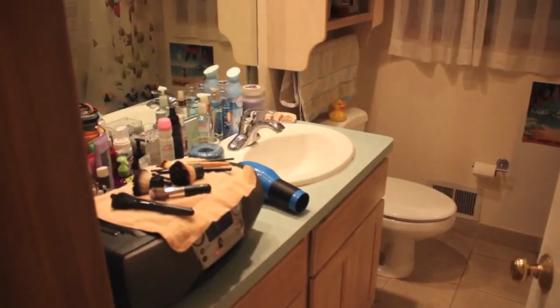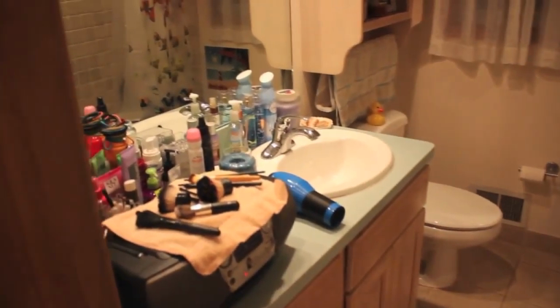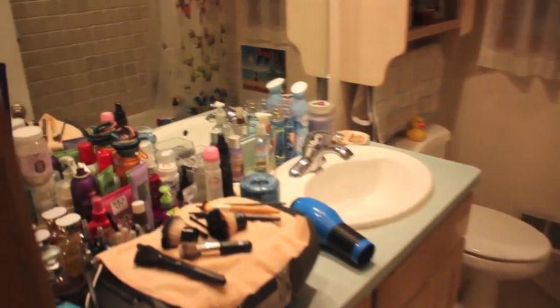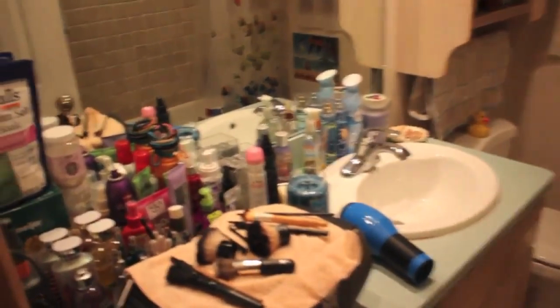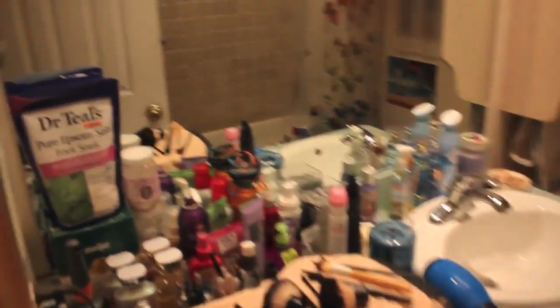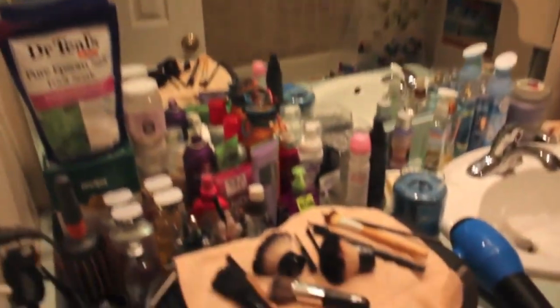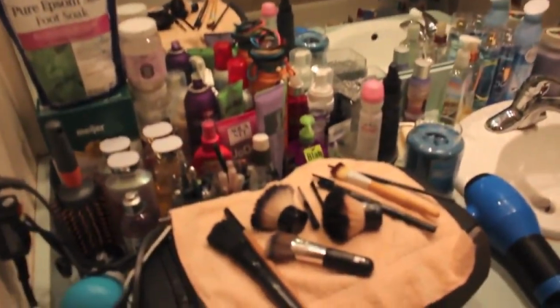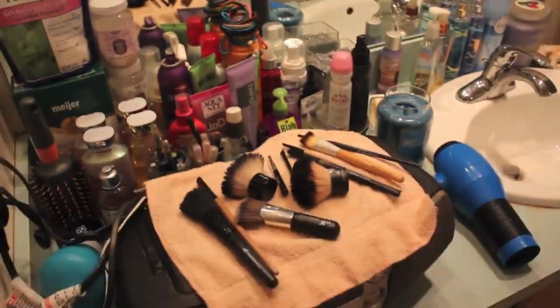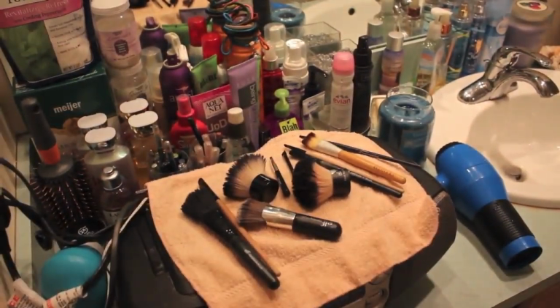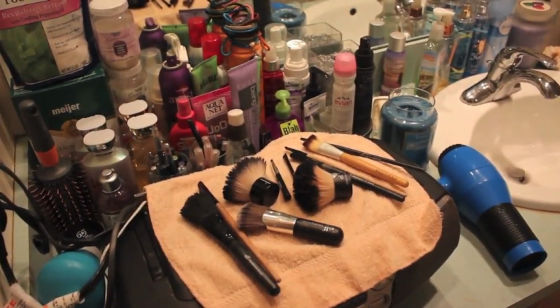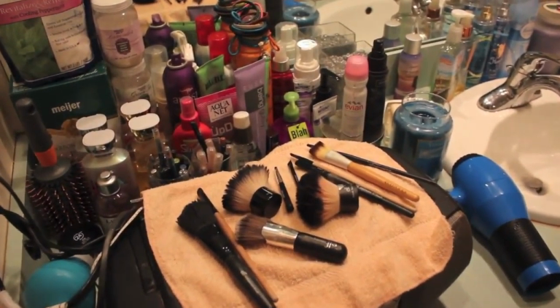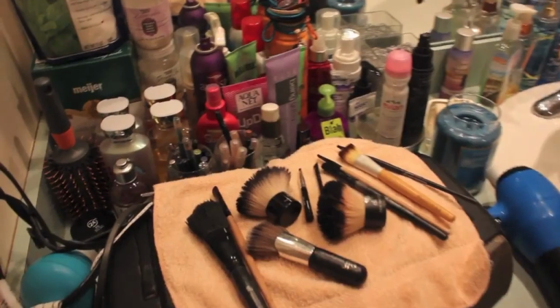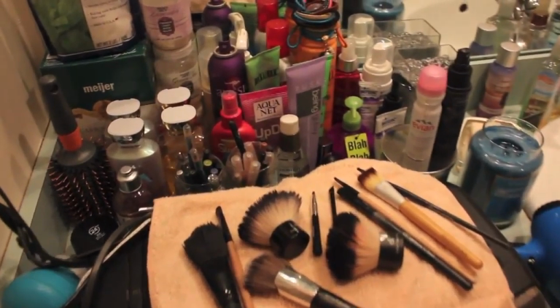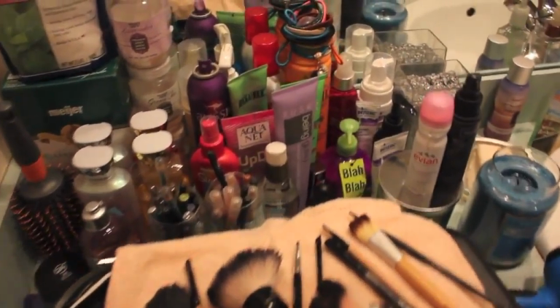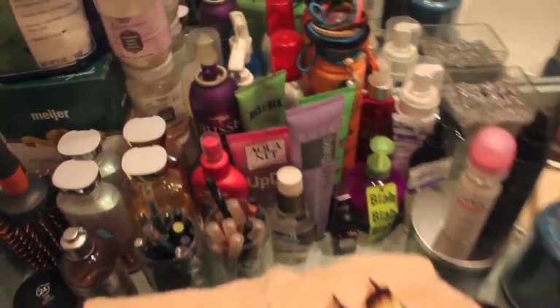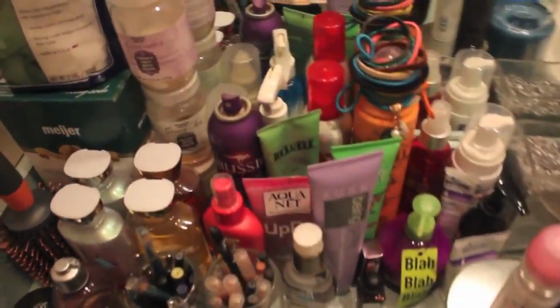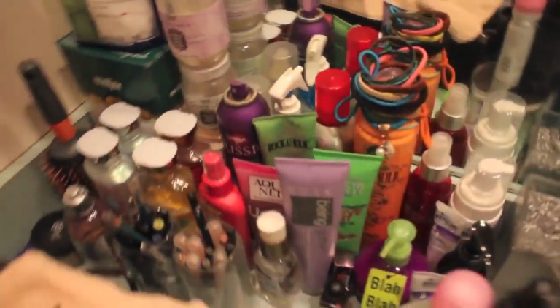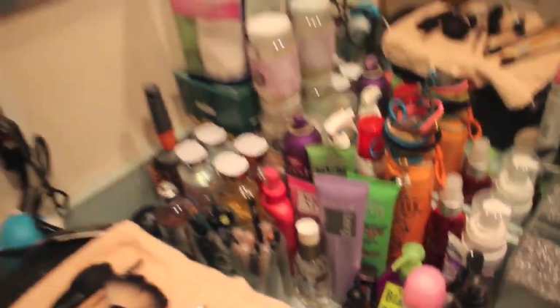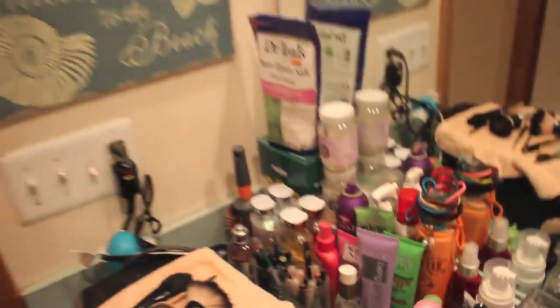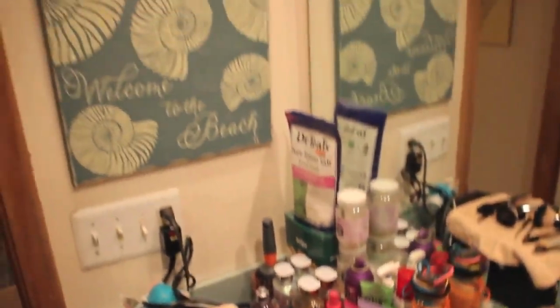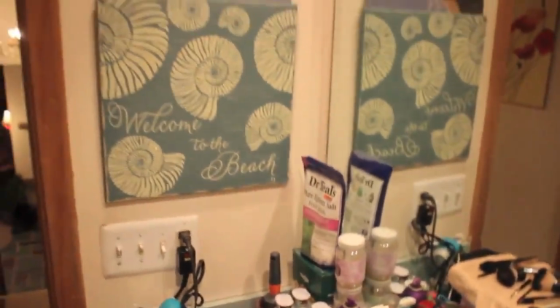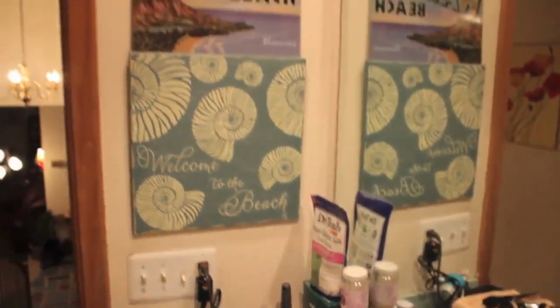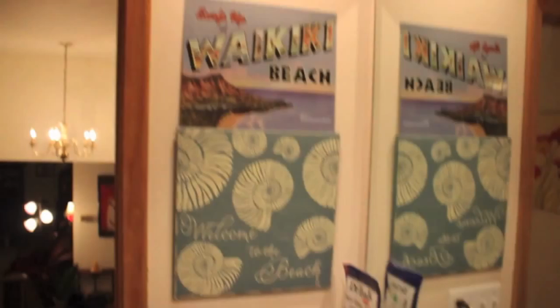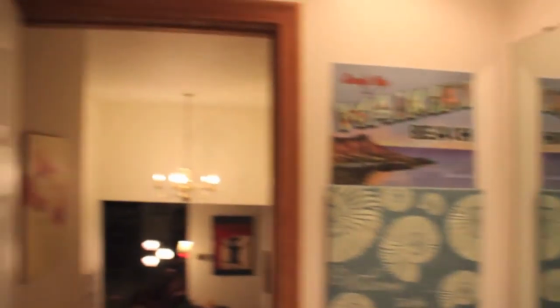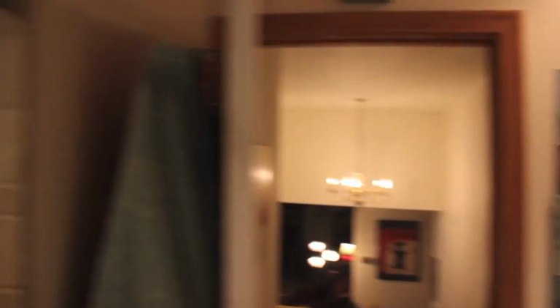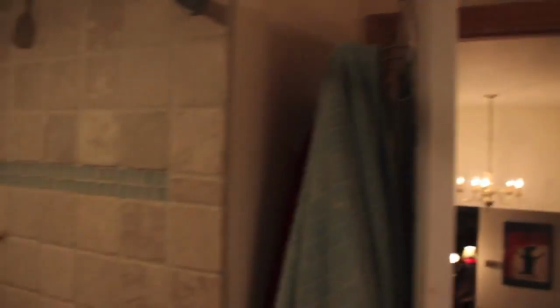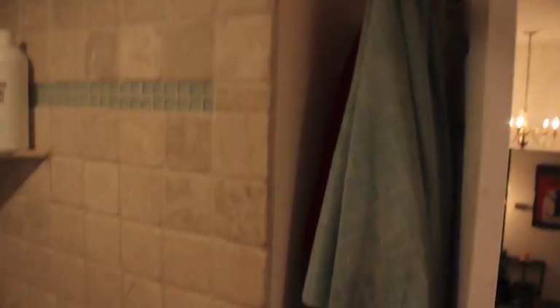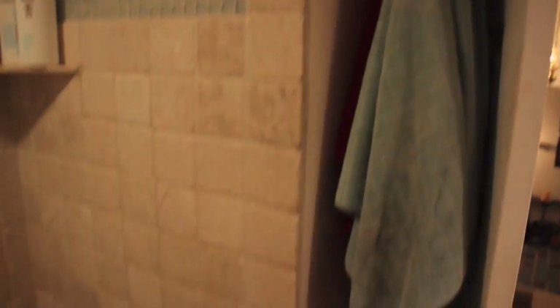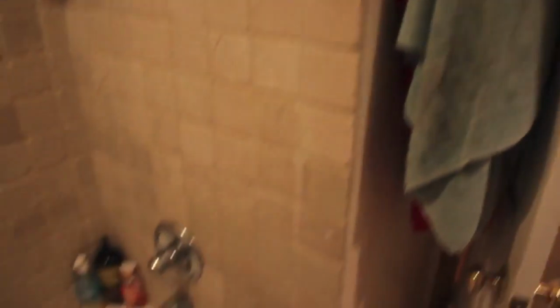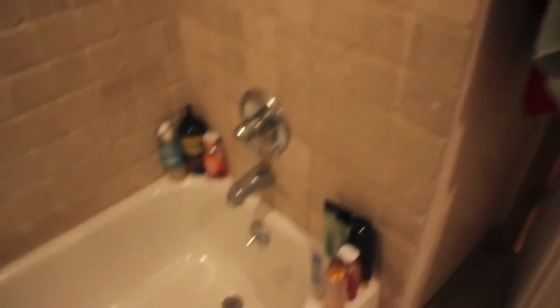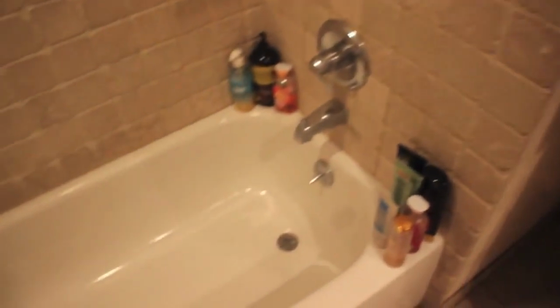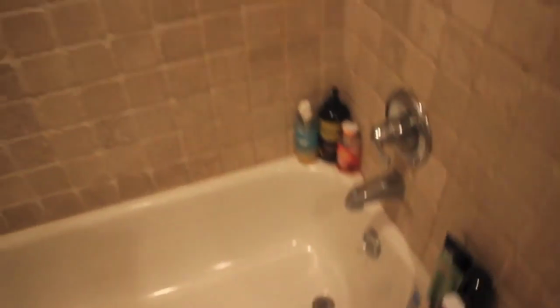So this is my bathroom. Those are my brushes that I had to wash. And I cleaned the counters, and kept the beach signs. I cleaned the bathtub.